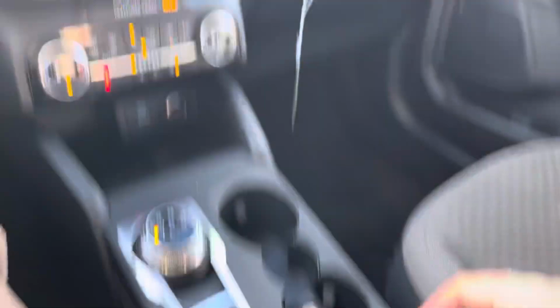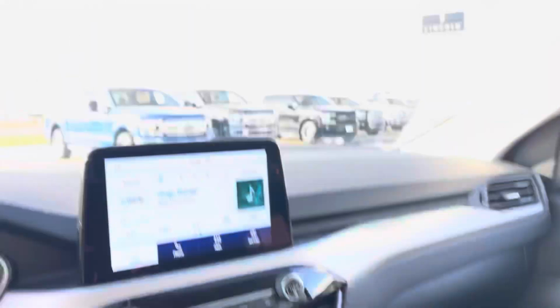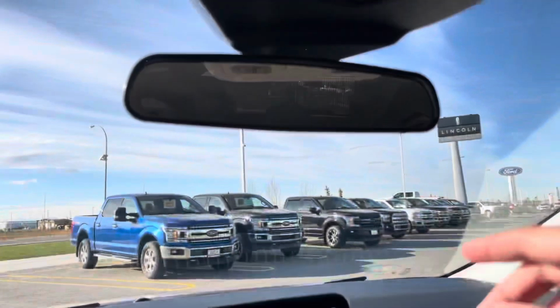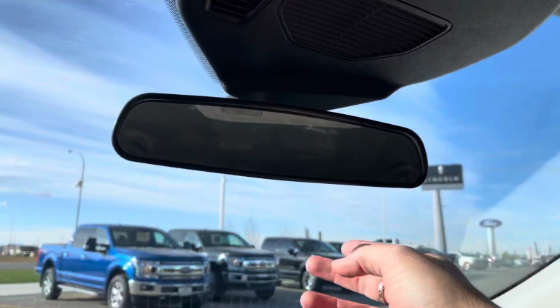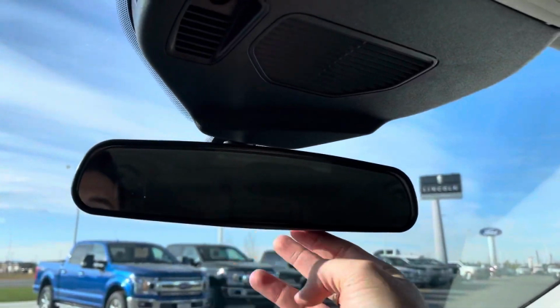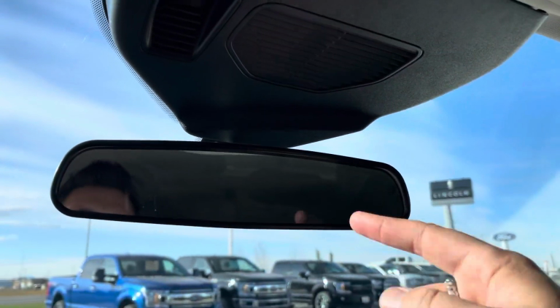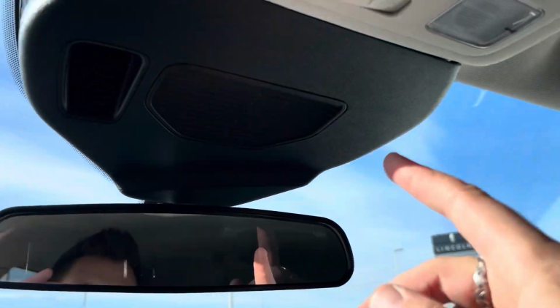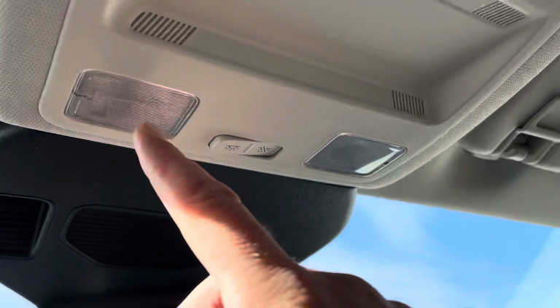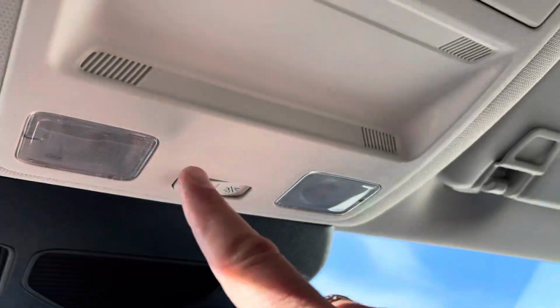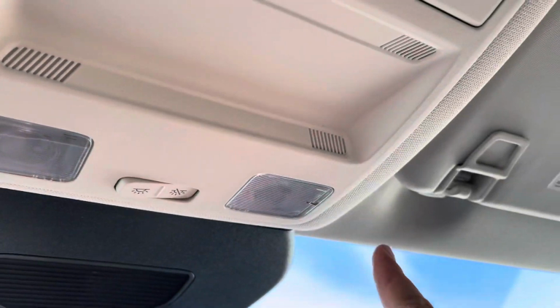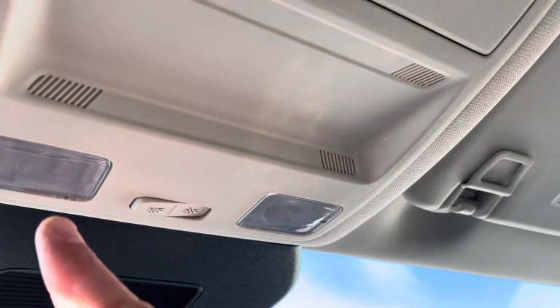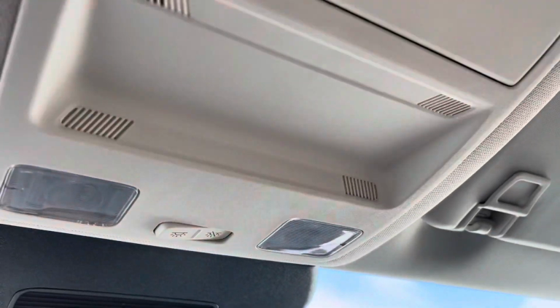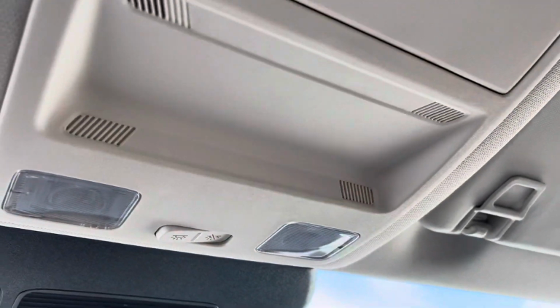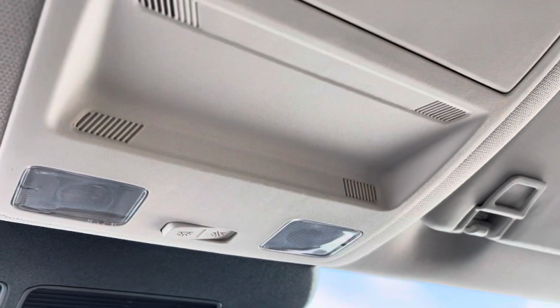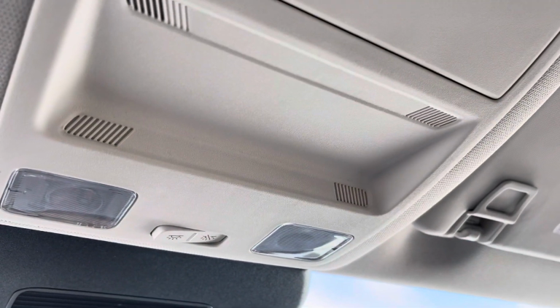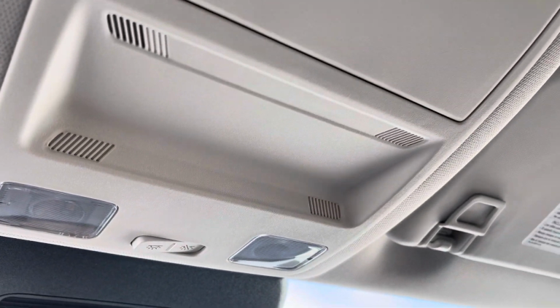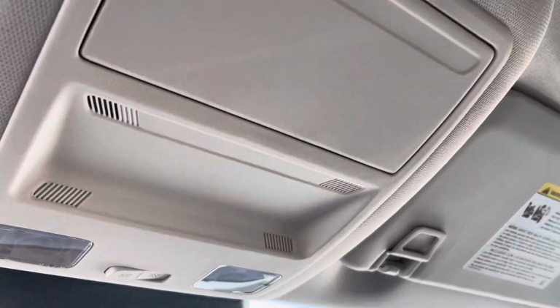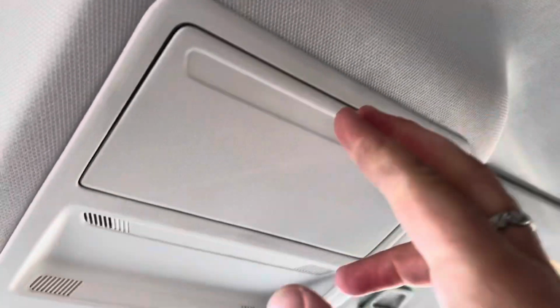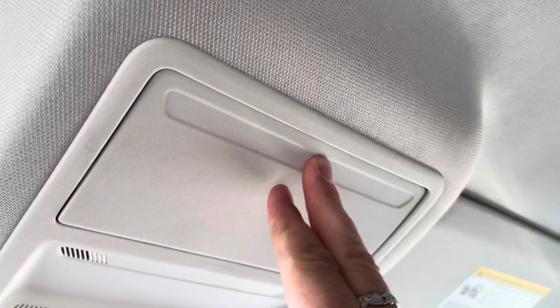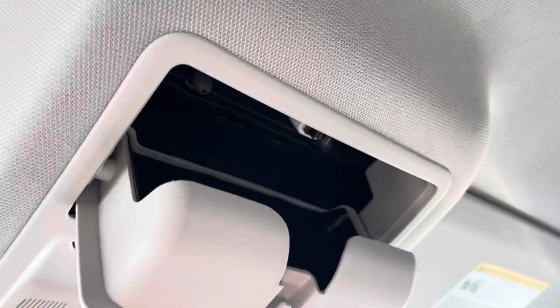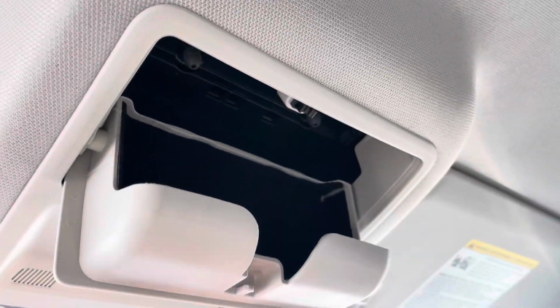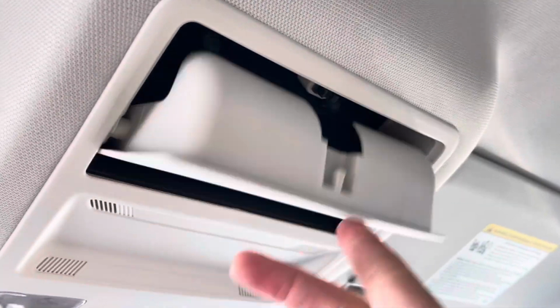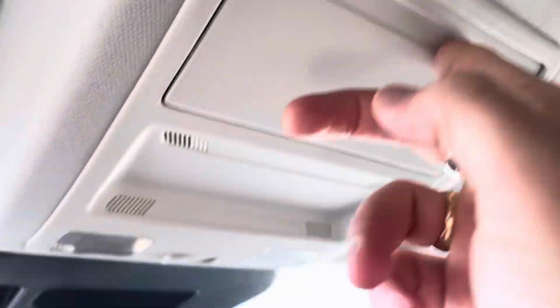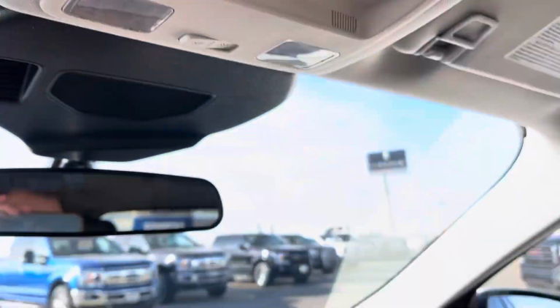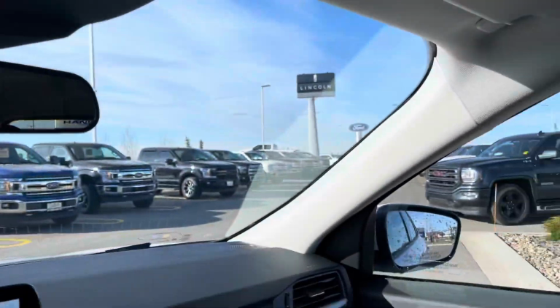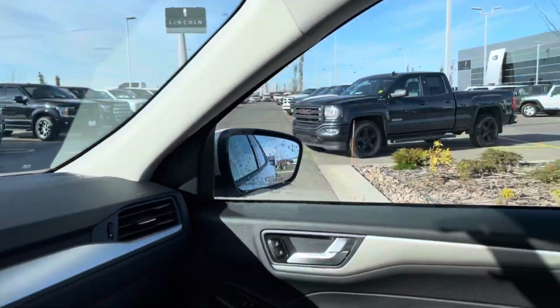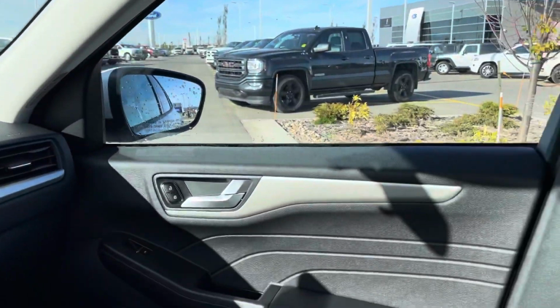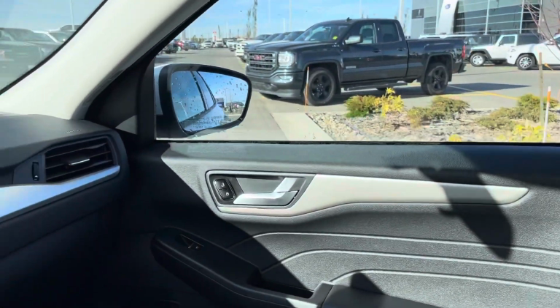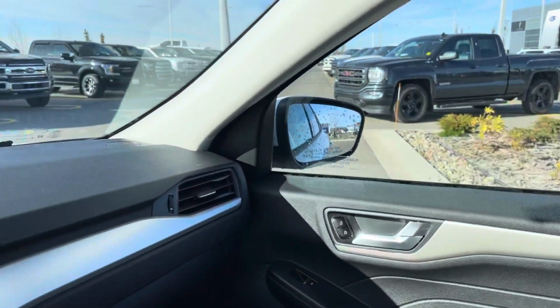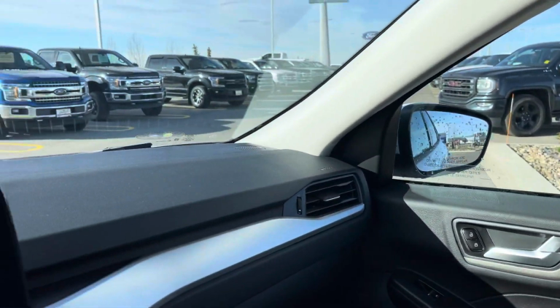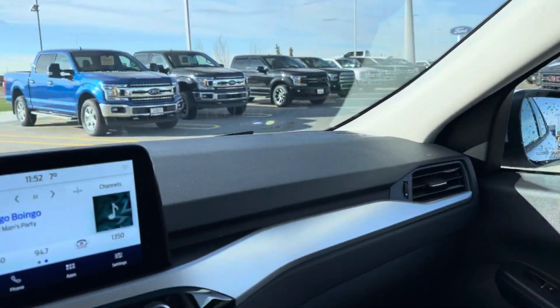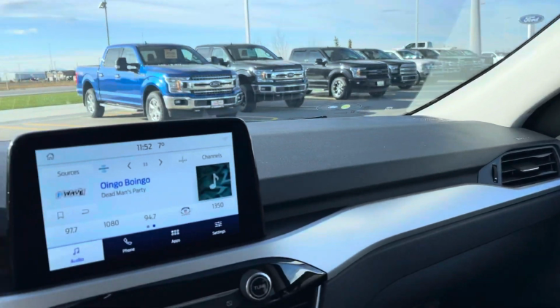Come up top, you've got an auto-dimming rearview mirror and map lights up here to give you a little light at night. You've got a sunglasses holder for your shades, and just a beautiful interior overall — they've done a really good job on this vehicle.